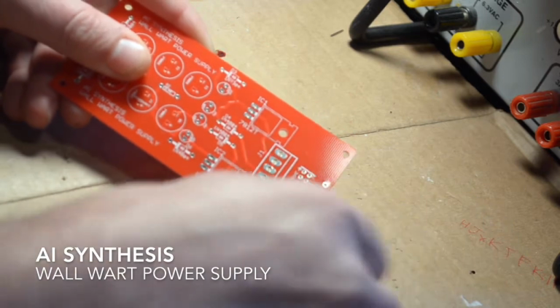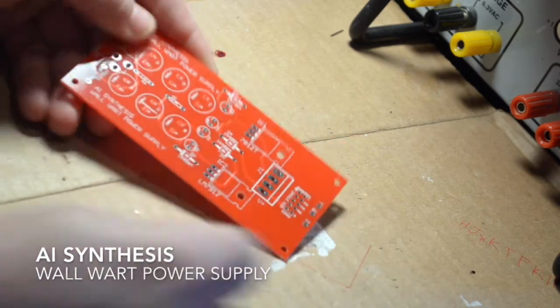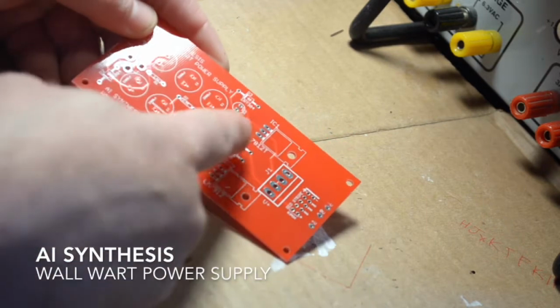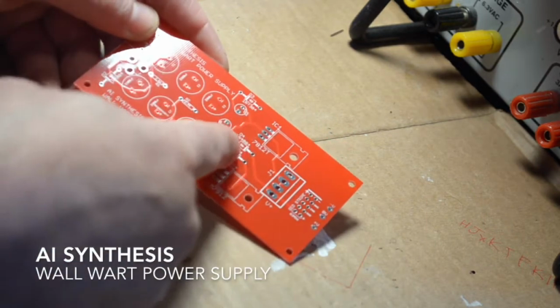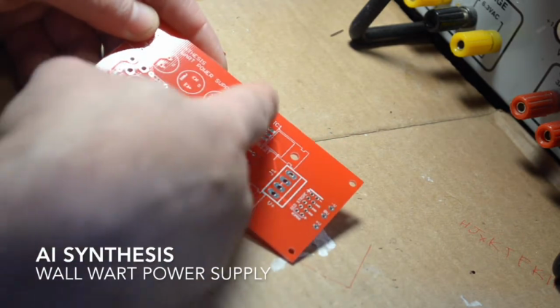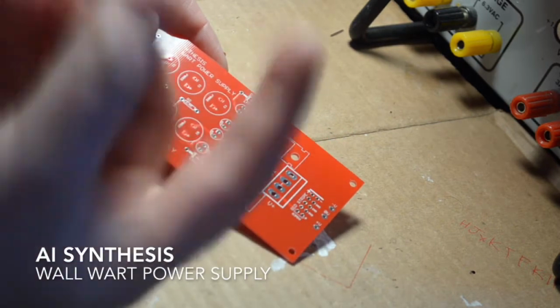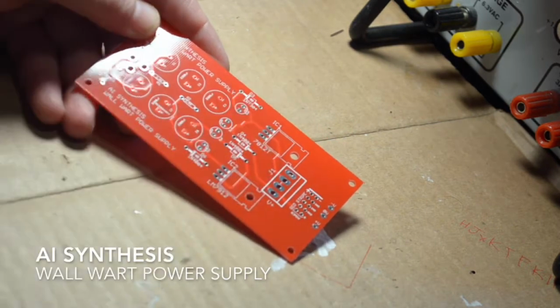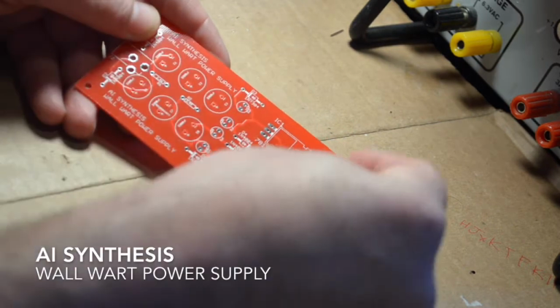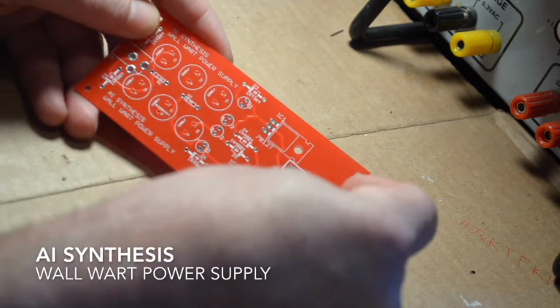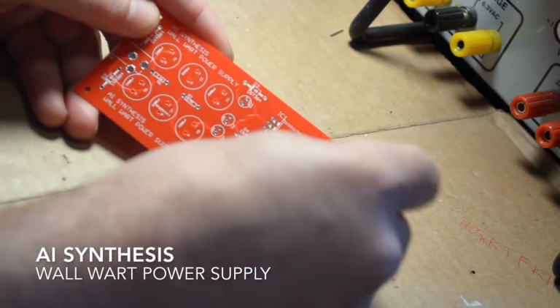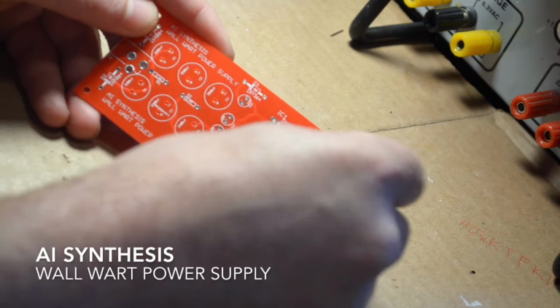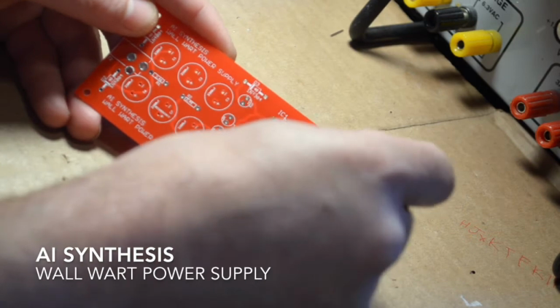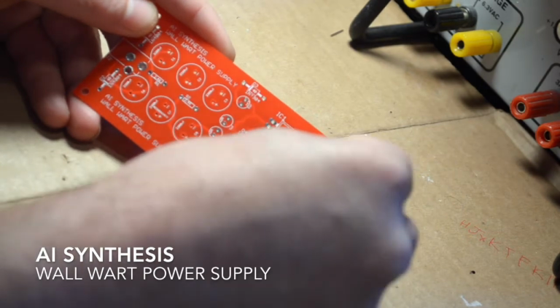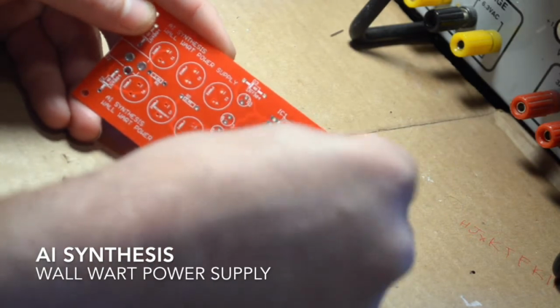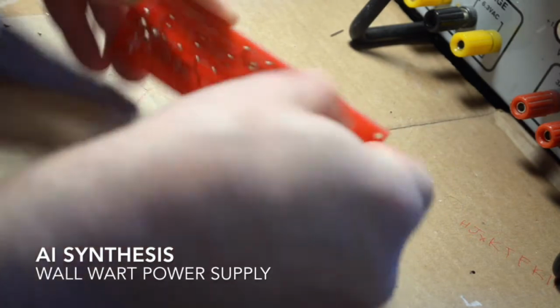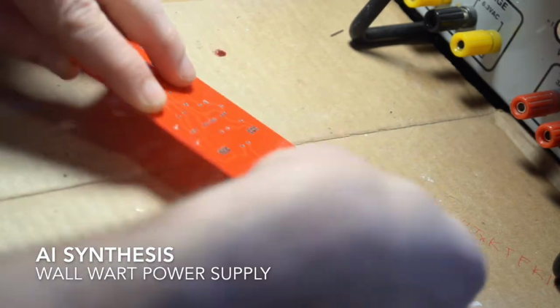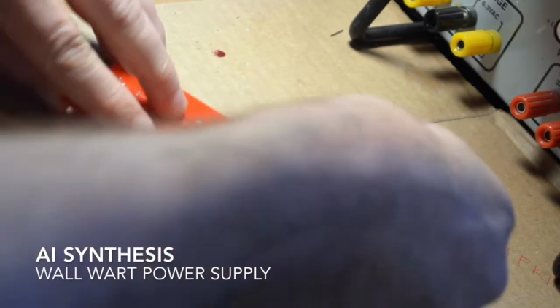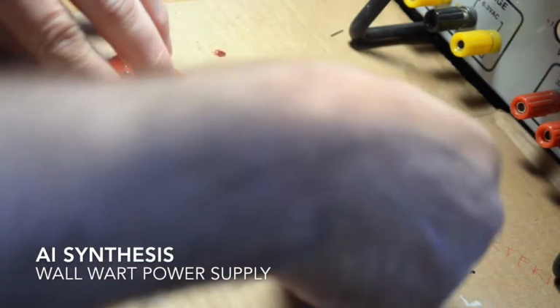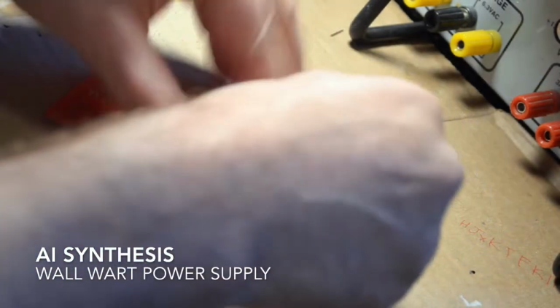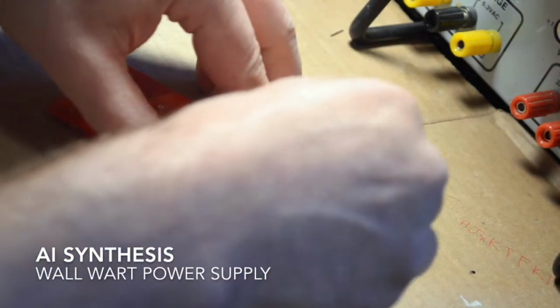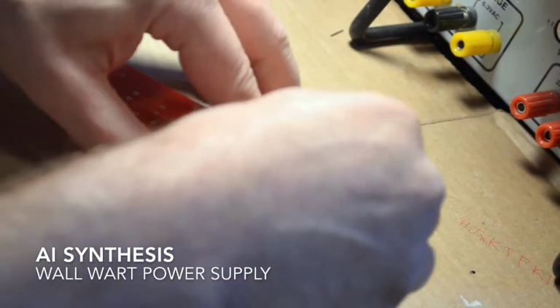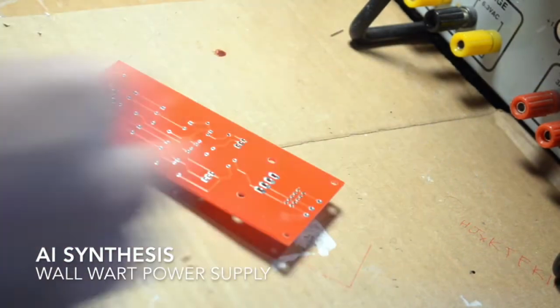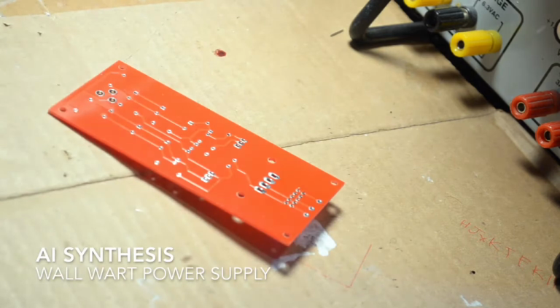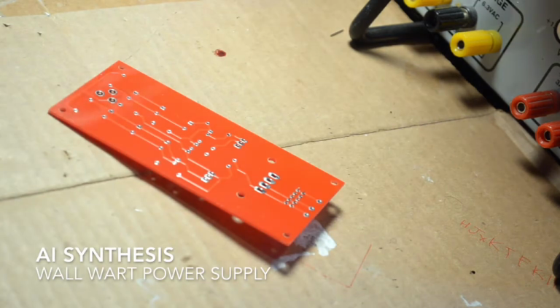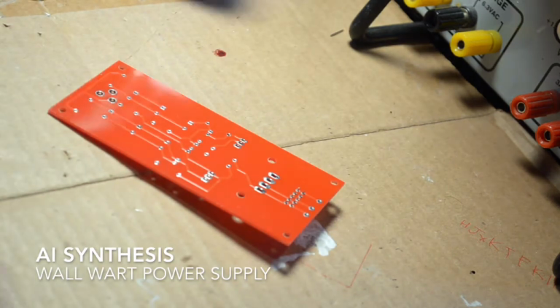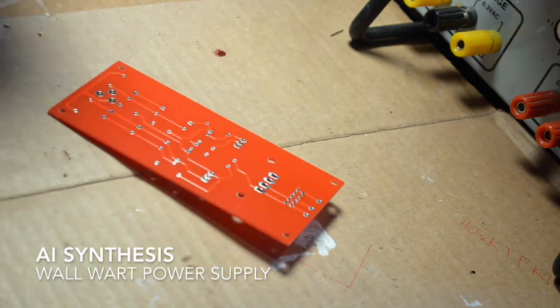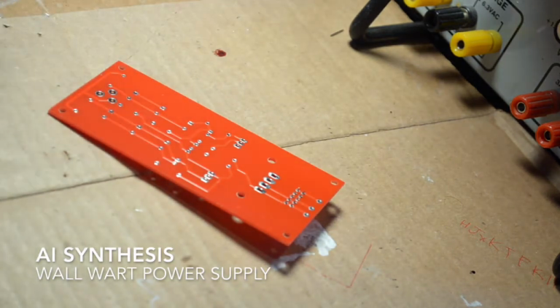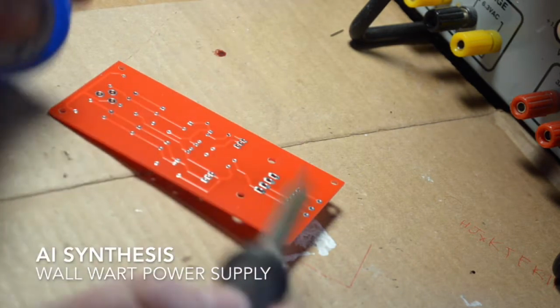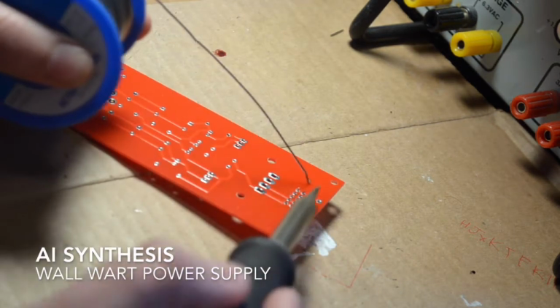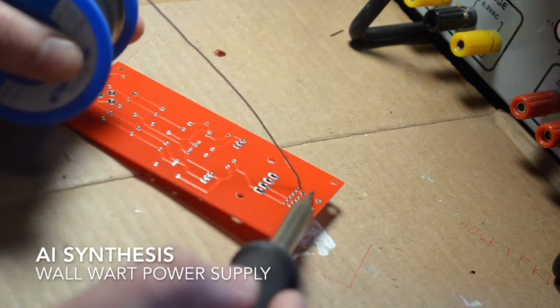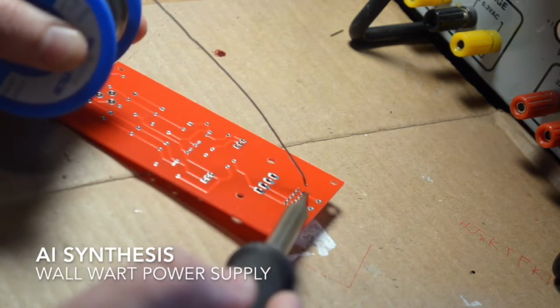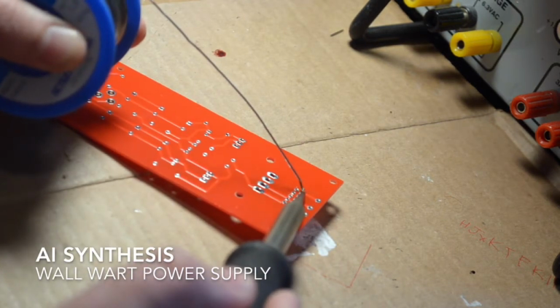It also has all of the jacks on board, so you don't have to mess with wiring or worry about a jack coming loose if you're gigging, which is the main reason I built these. And then people wanted them, so I decided to make a small run of them.